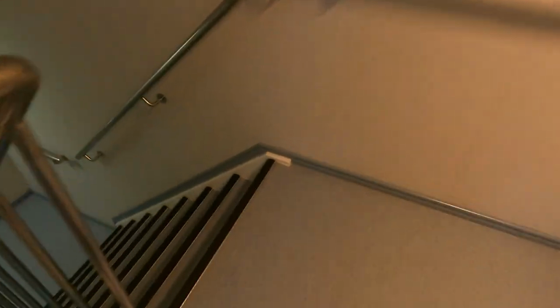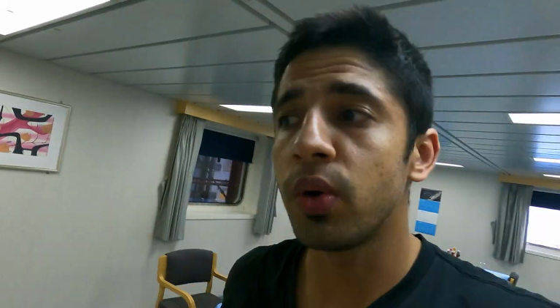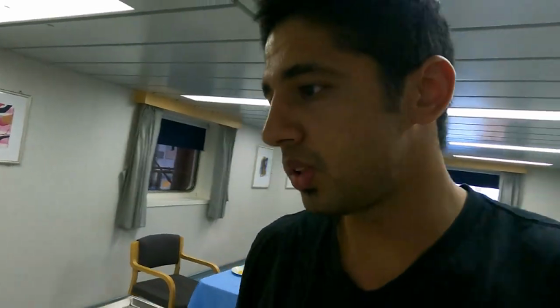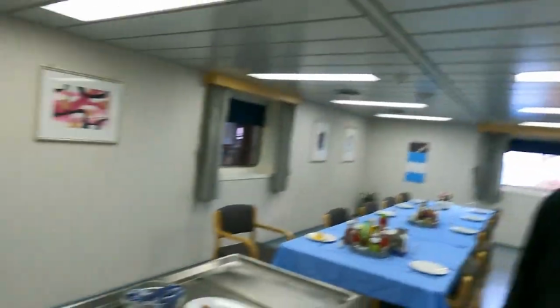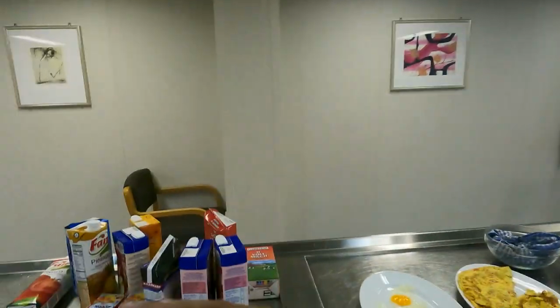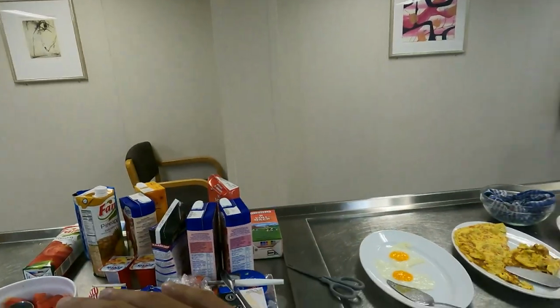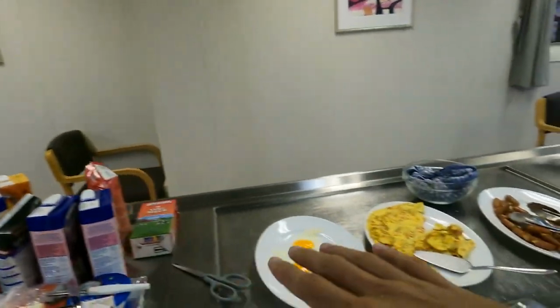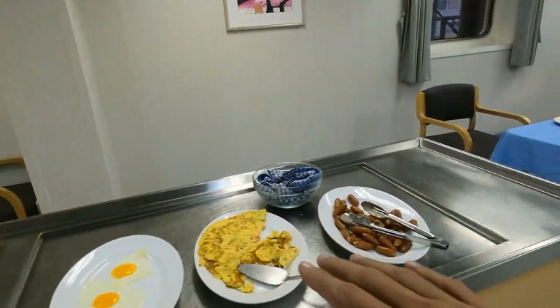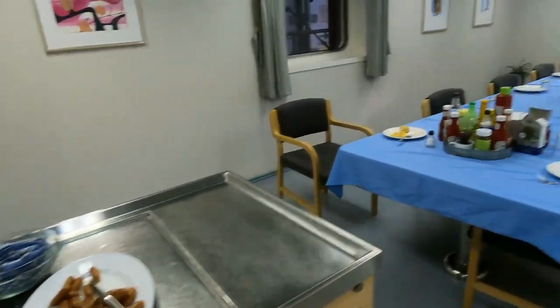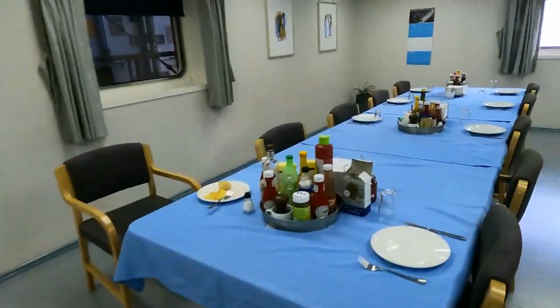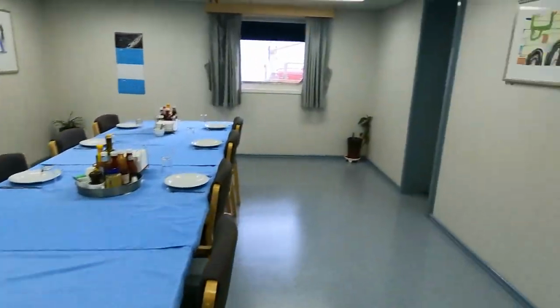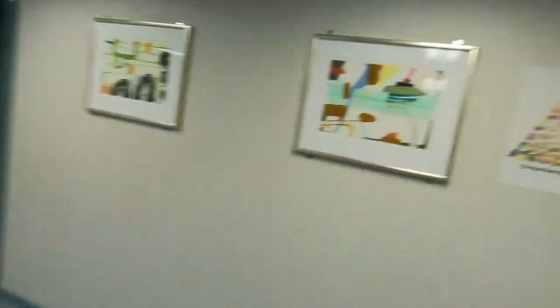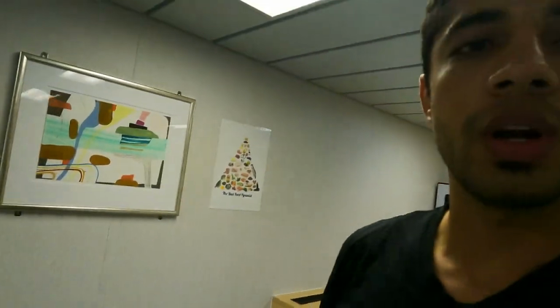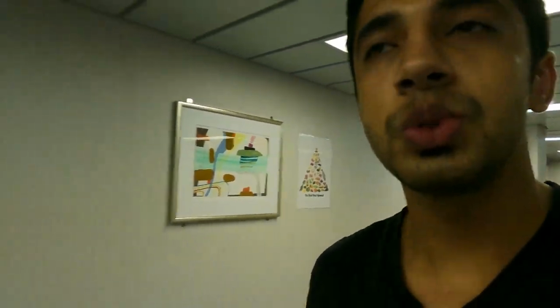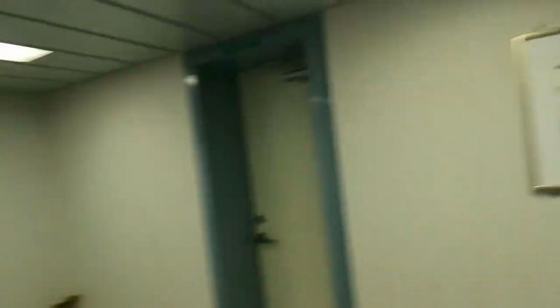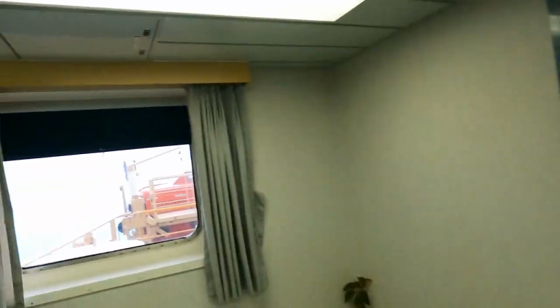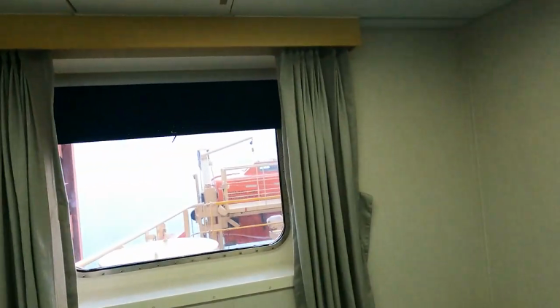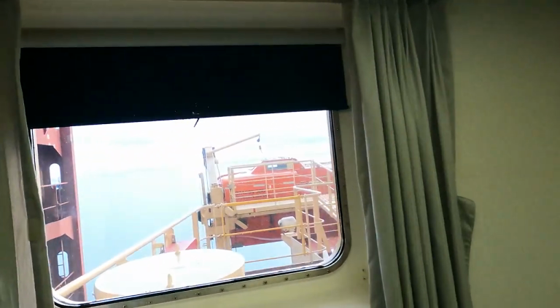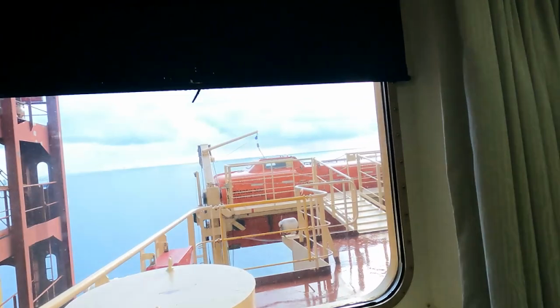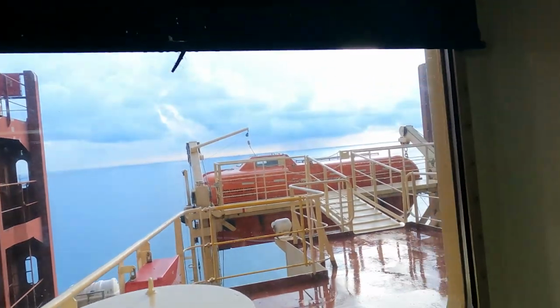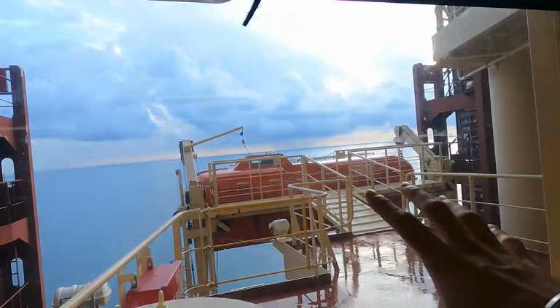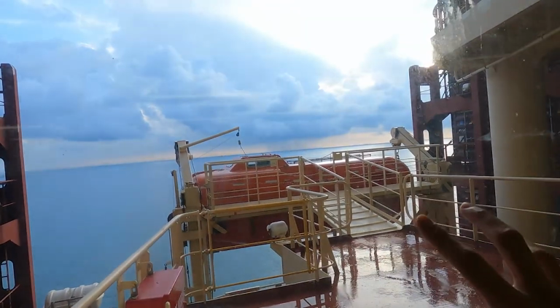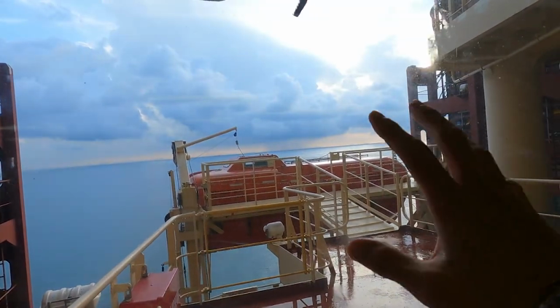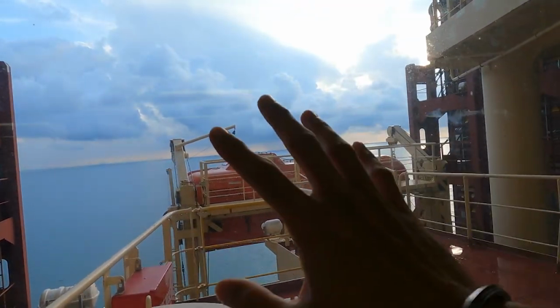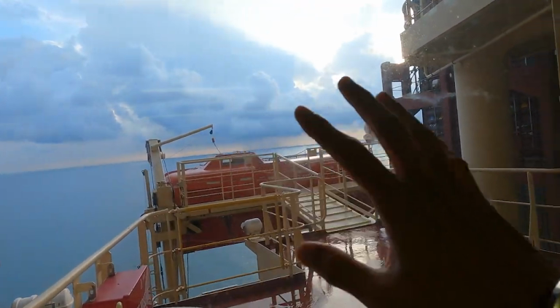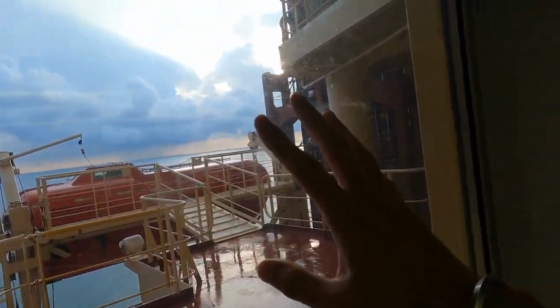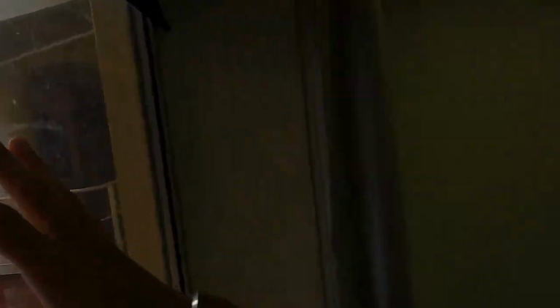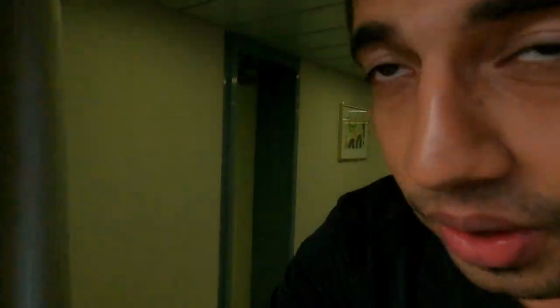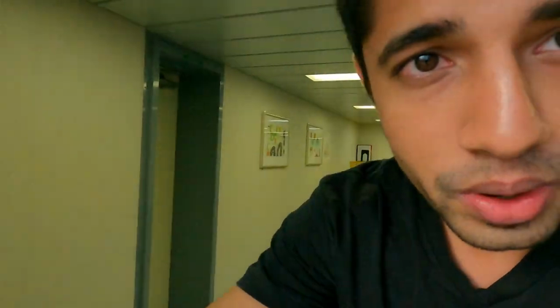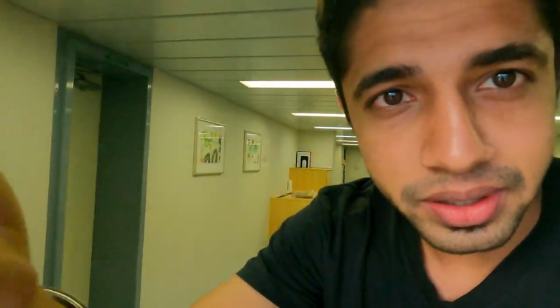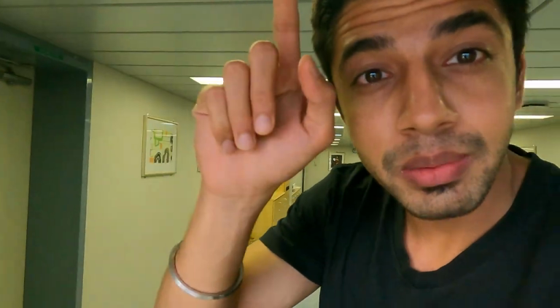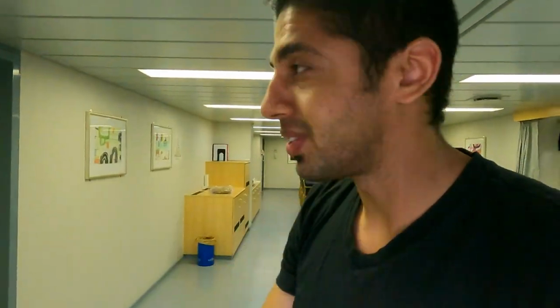So it's time for breakfast. We have fruits, eggs, sausage. But what I would like to show you is the view outside of the Malacca Strait. Wow, beautiful. I'll go and make a time lapse of this.